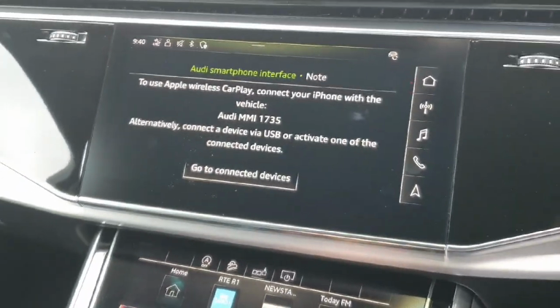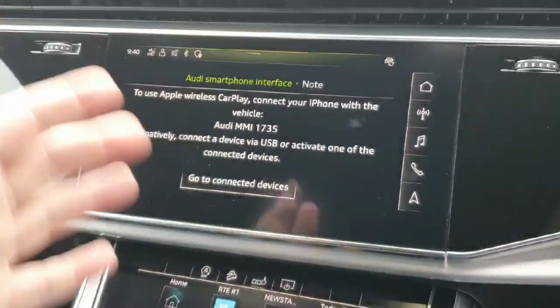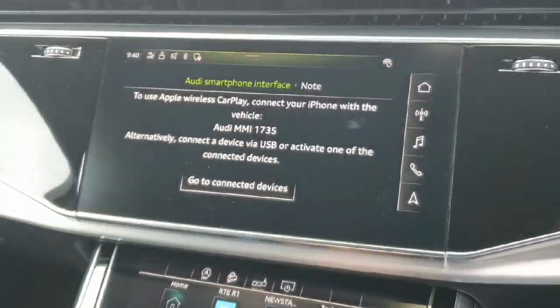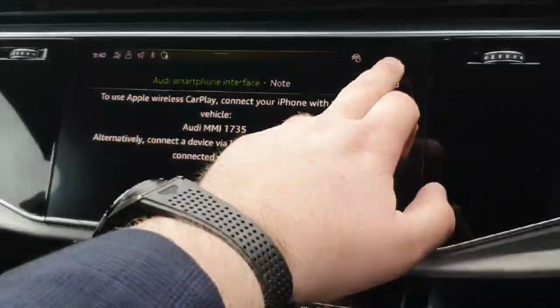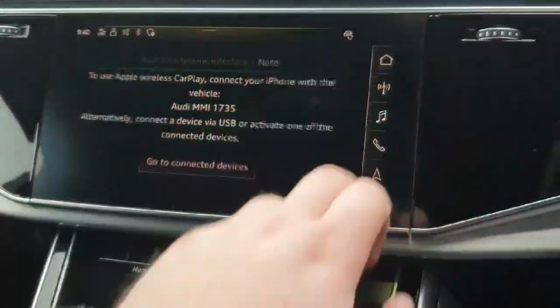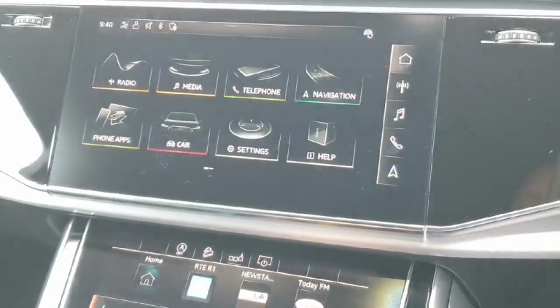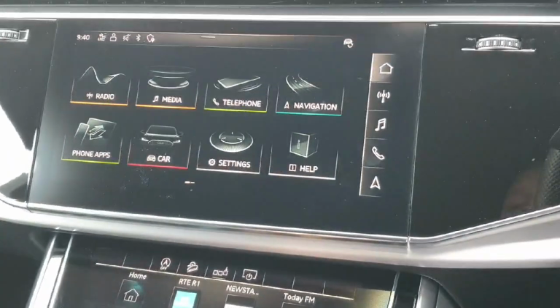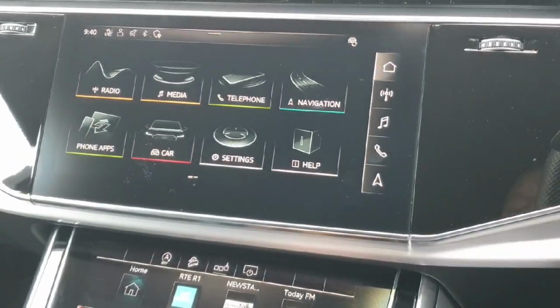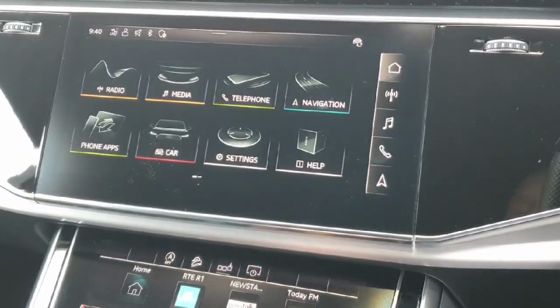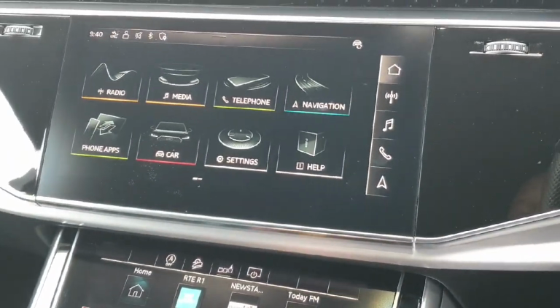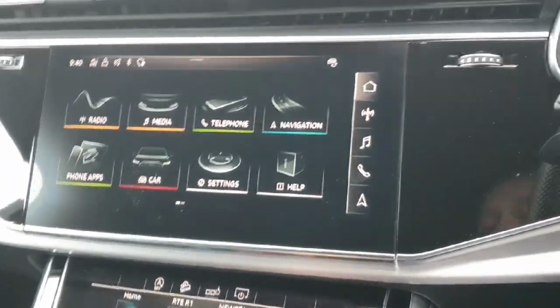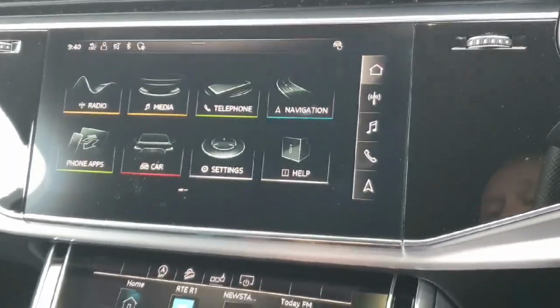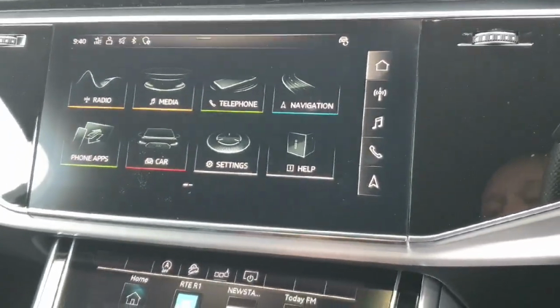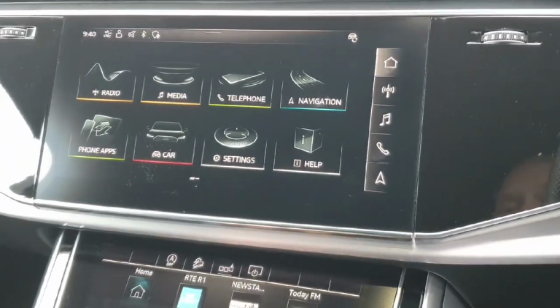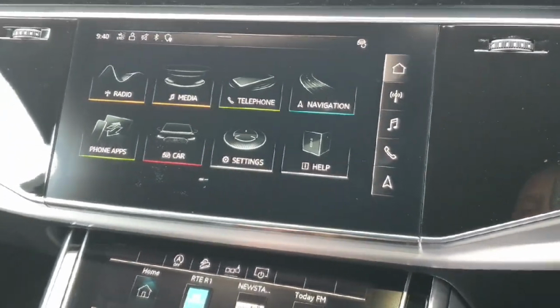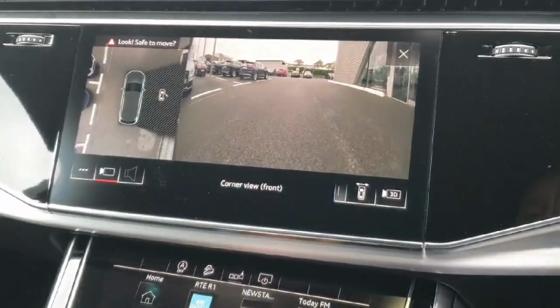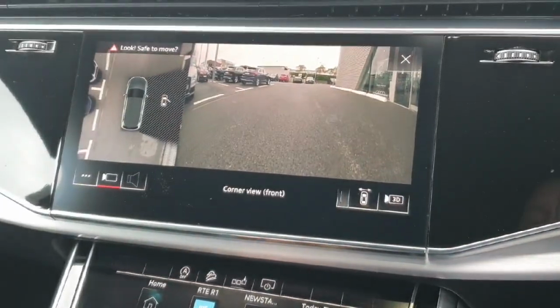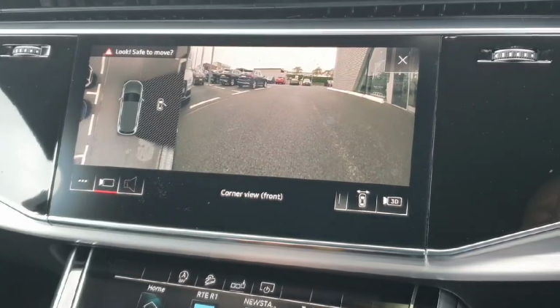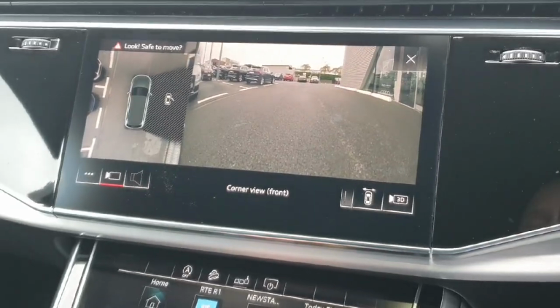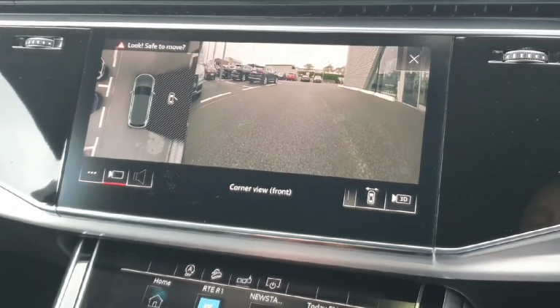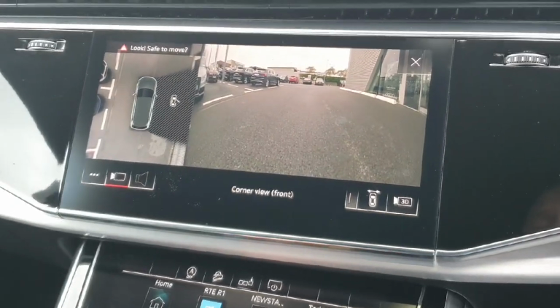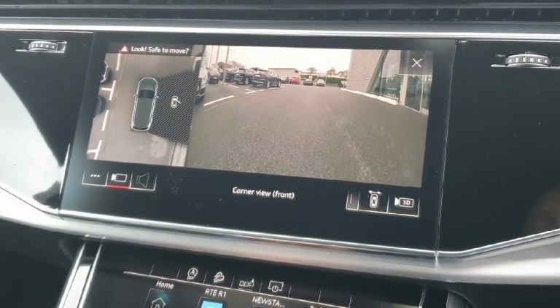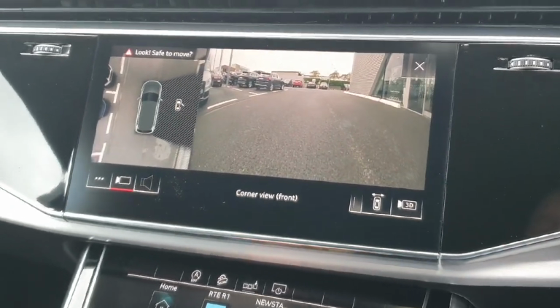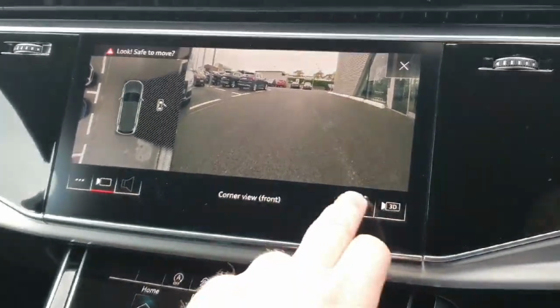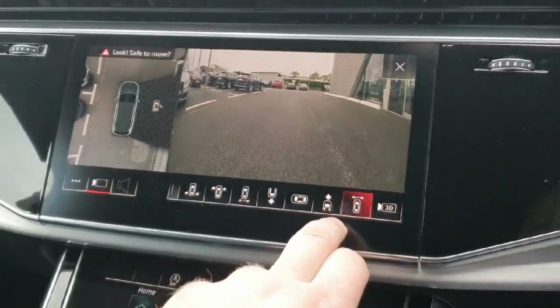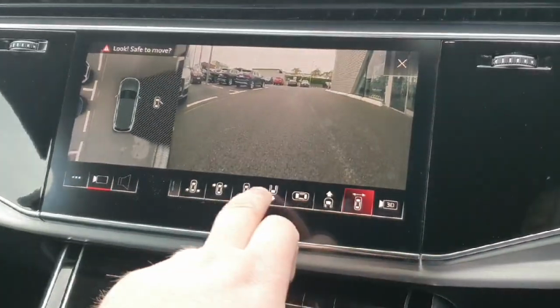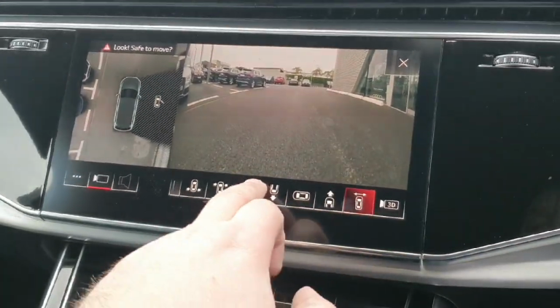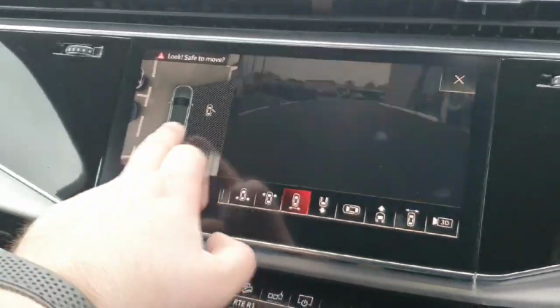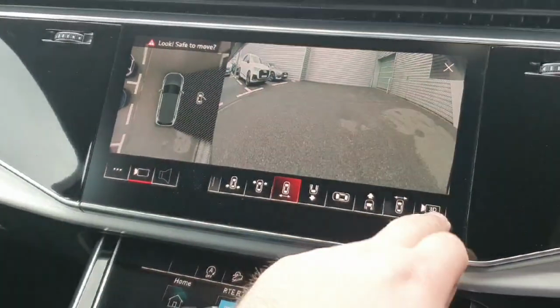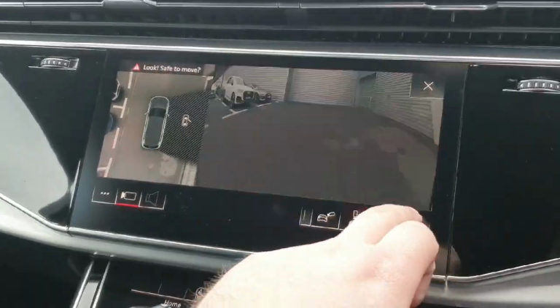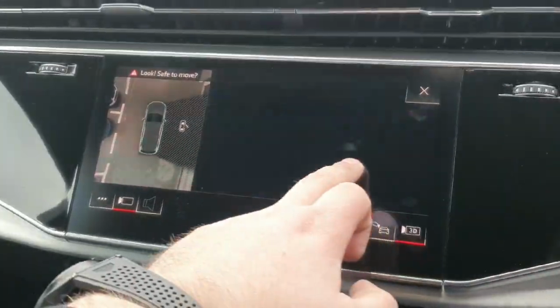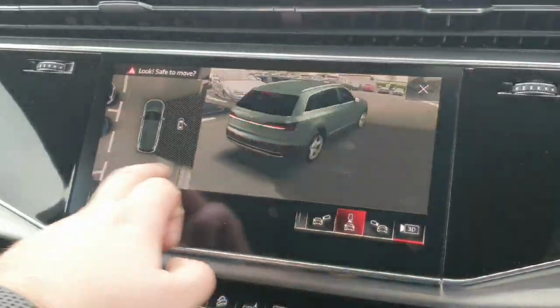Key features include Audi smartphone interface, Bluetooth preparation, navigation, and the upgraded parking system cameras. That includes front view, rear view, bird's eye view, and the all new 3D view.